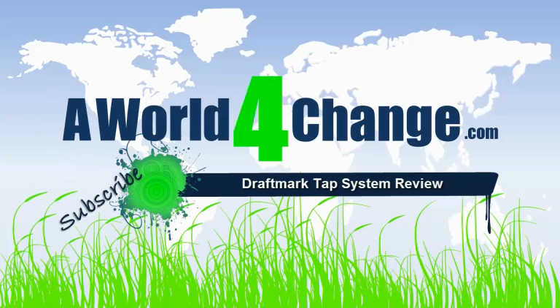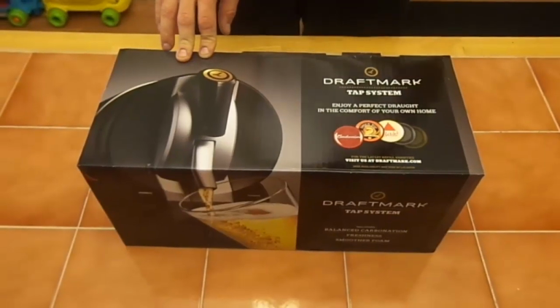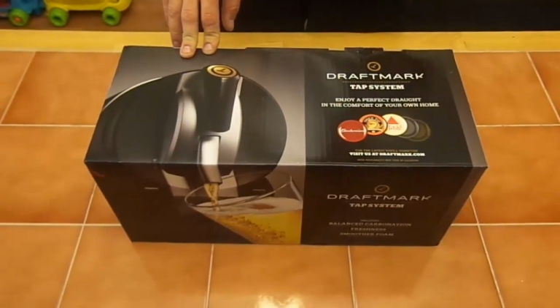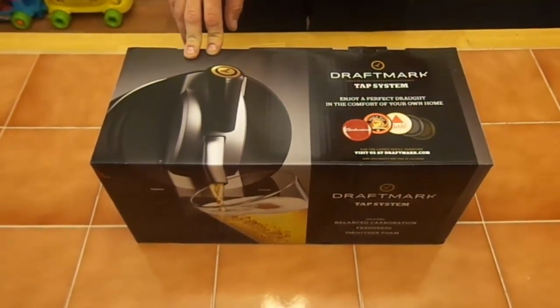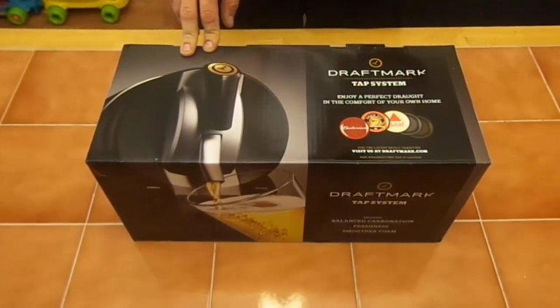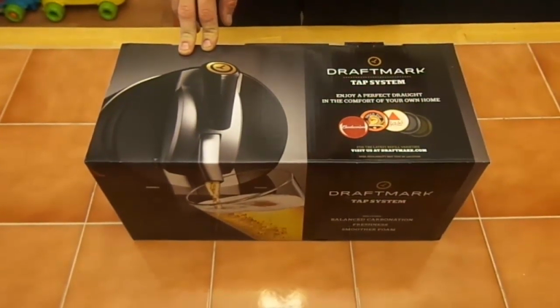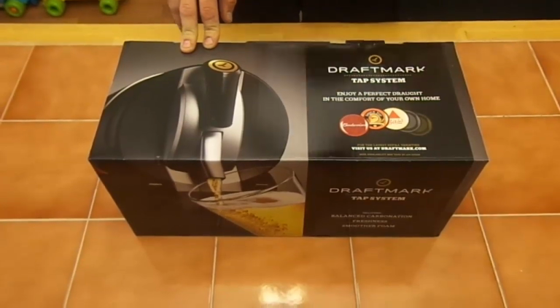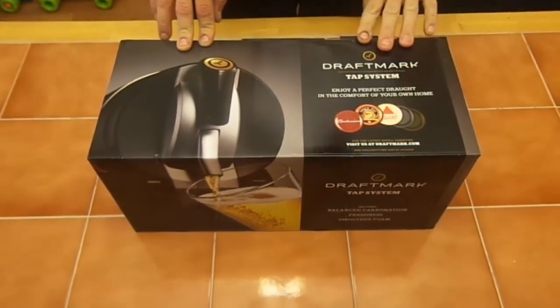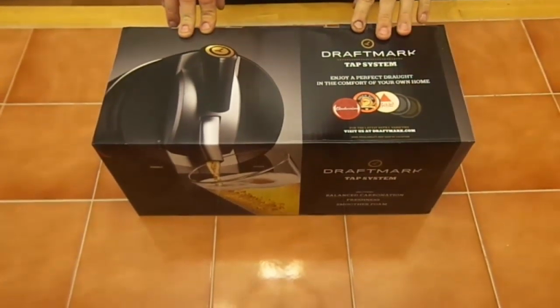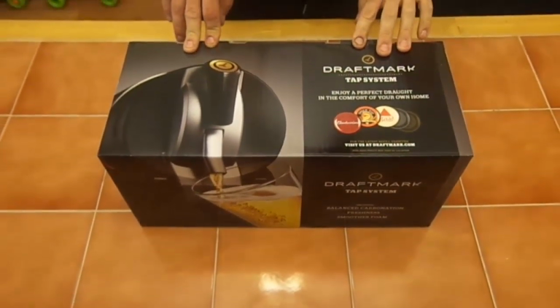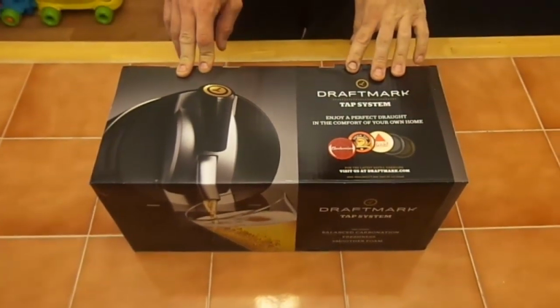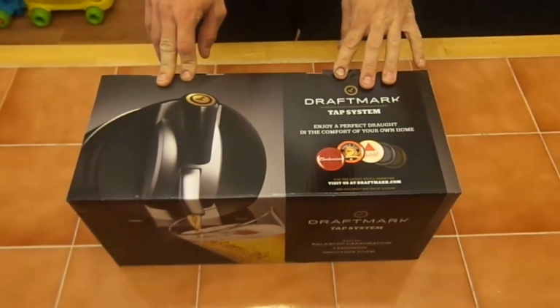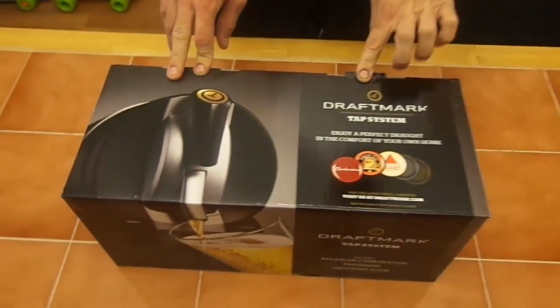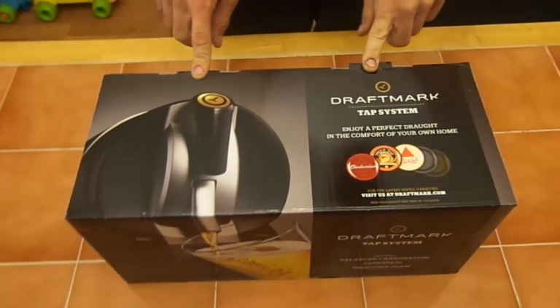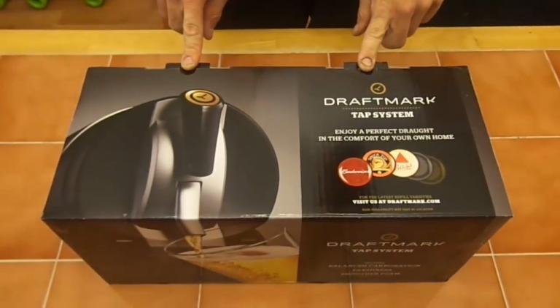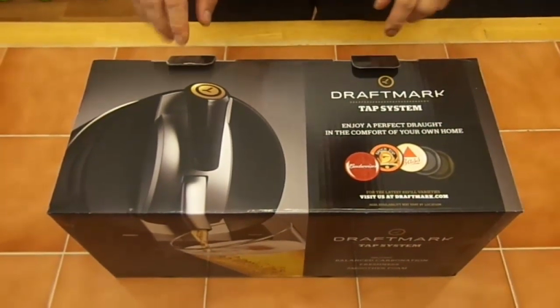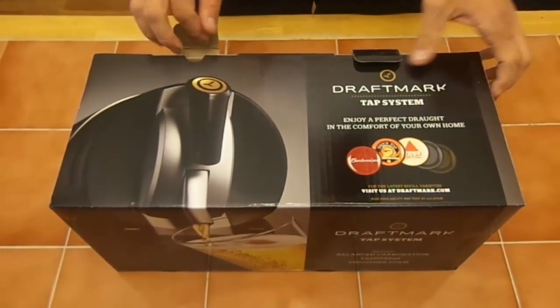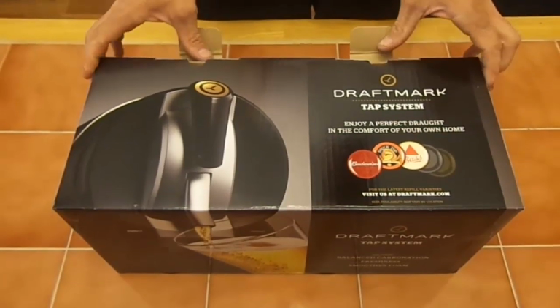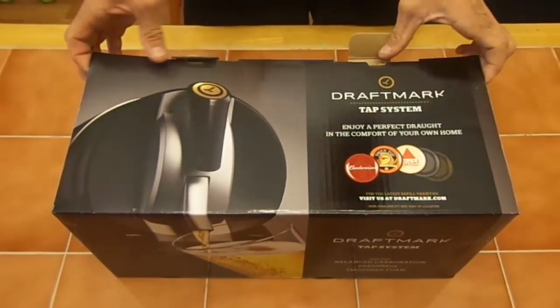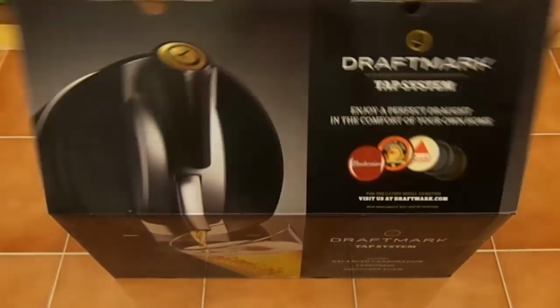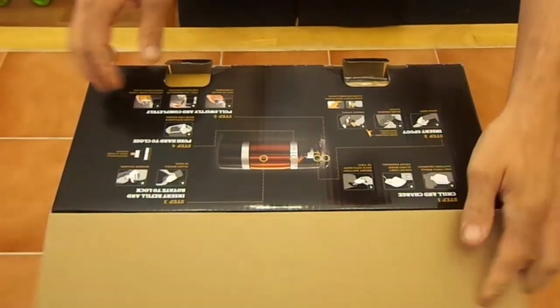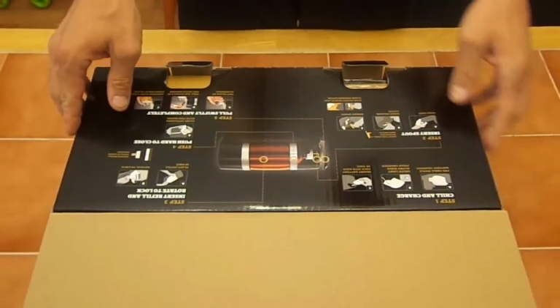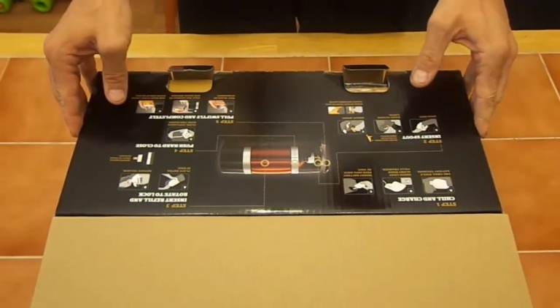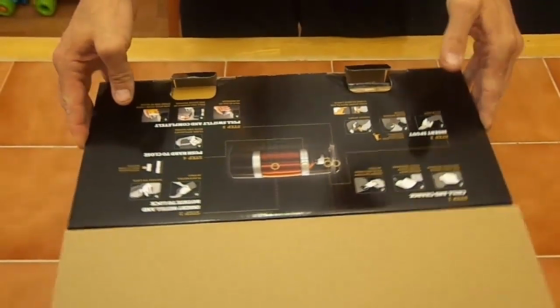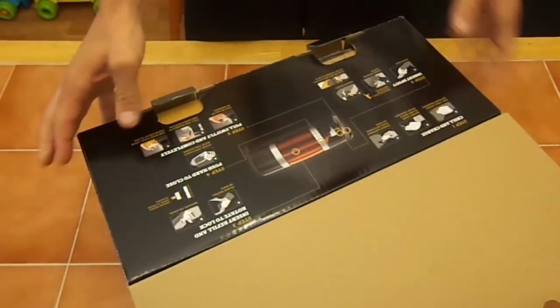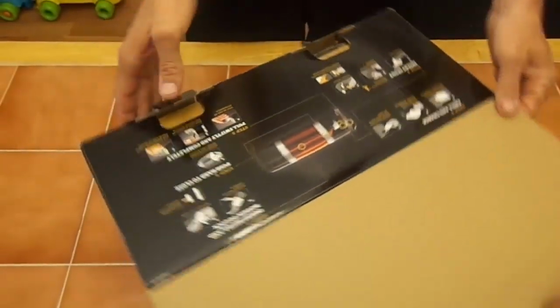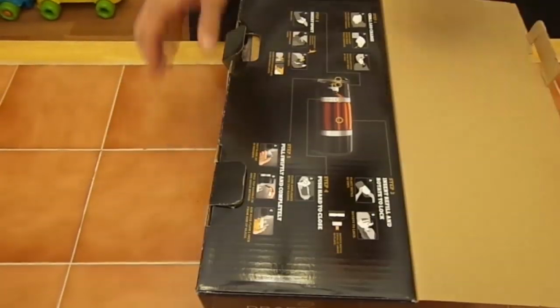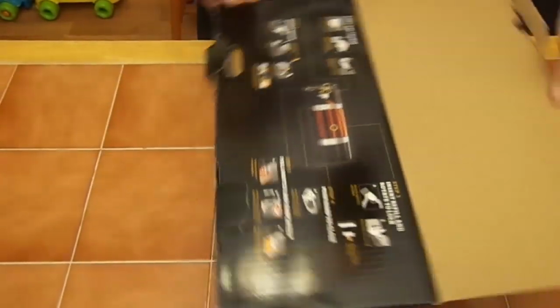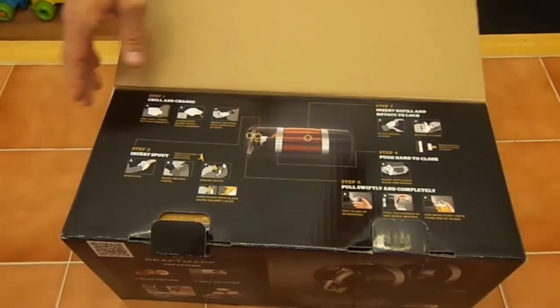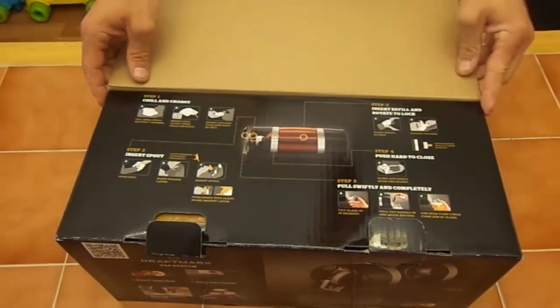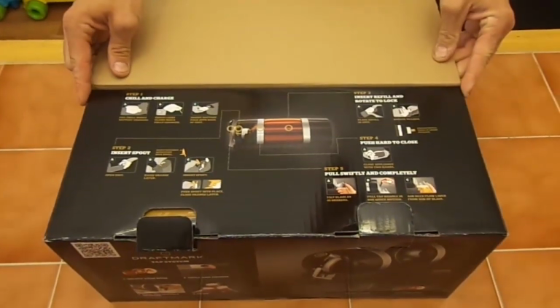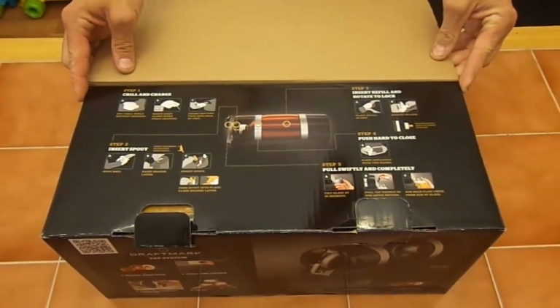This is a video review of the DraftMark tap system from Anheuser-Busch. I was sent this package from BuzzAgent, and I'm not paid or compensated in any way for this. We'll do an unboxing and then we'll also get a chance to see if it works.